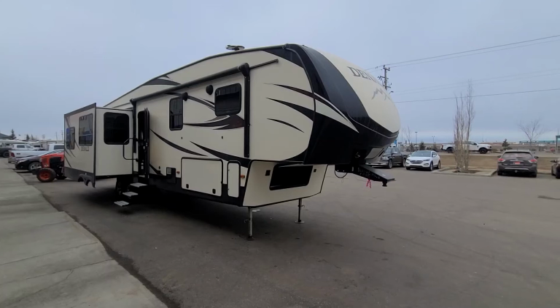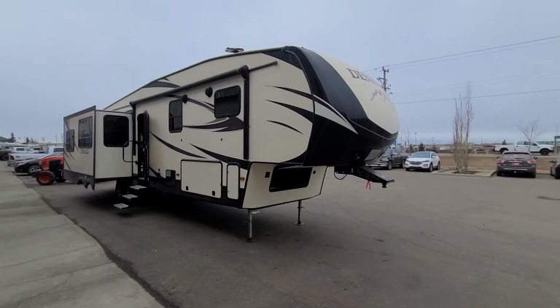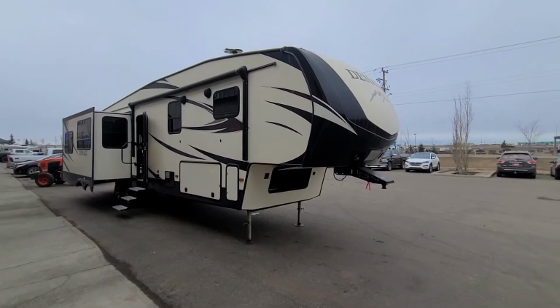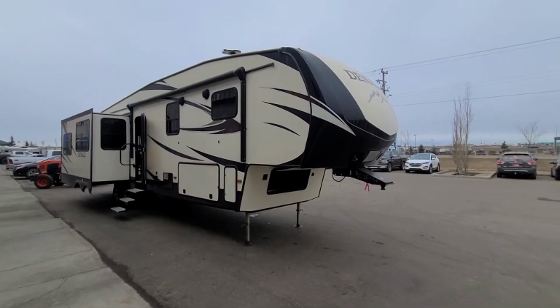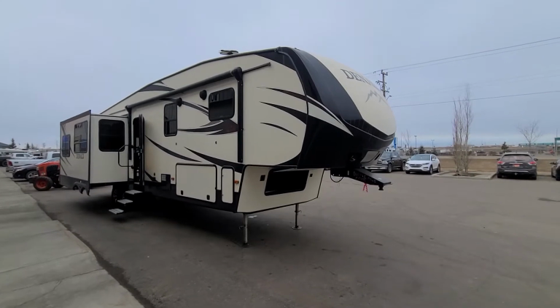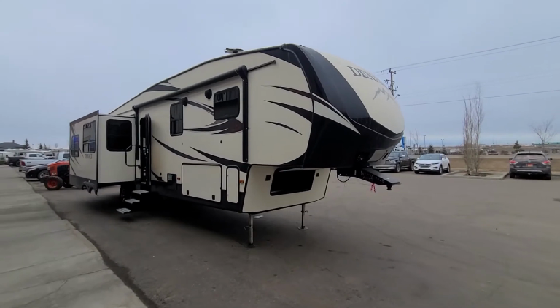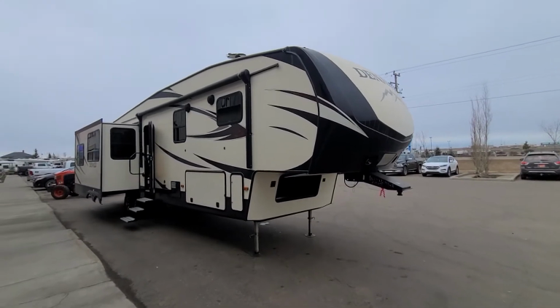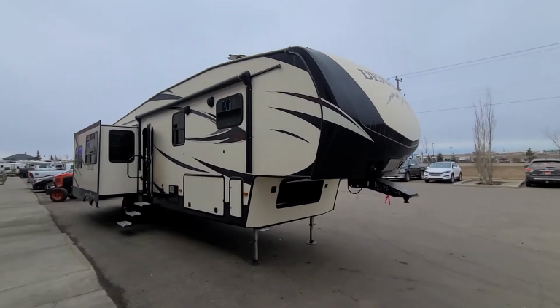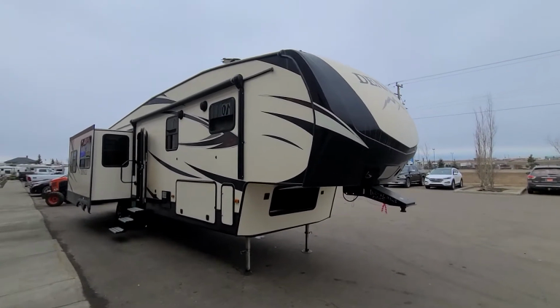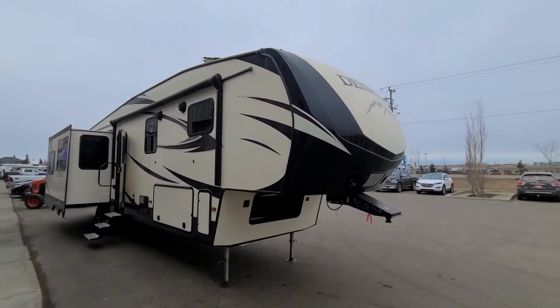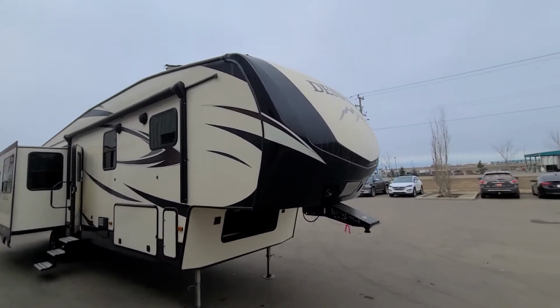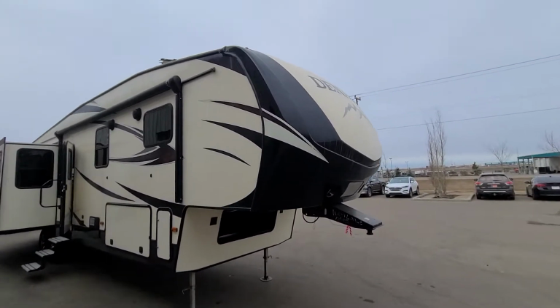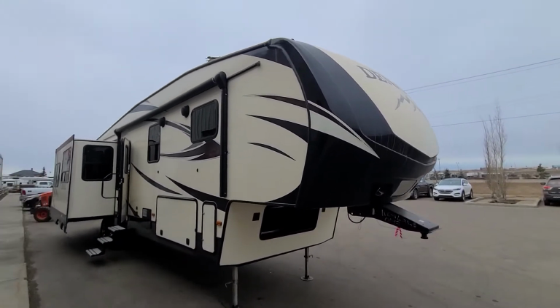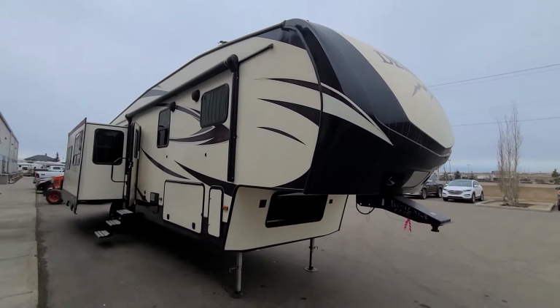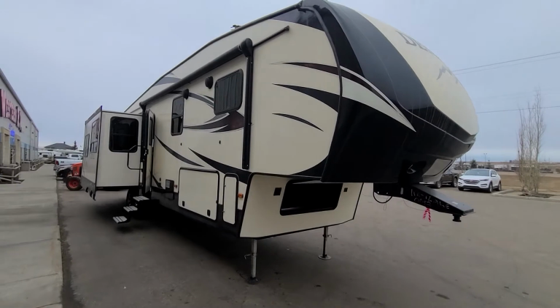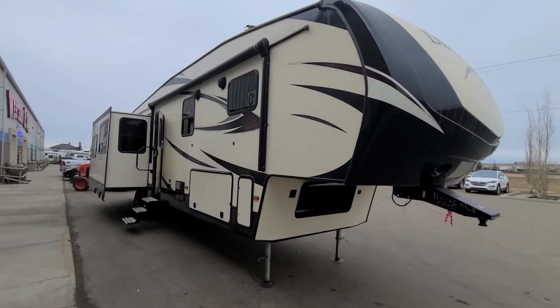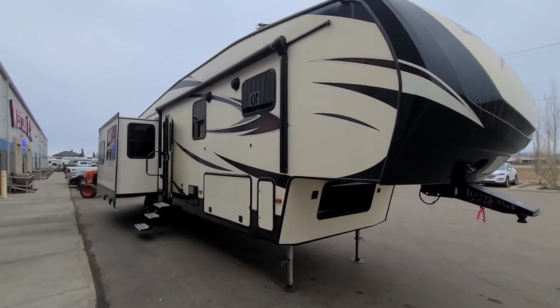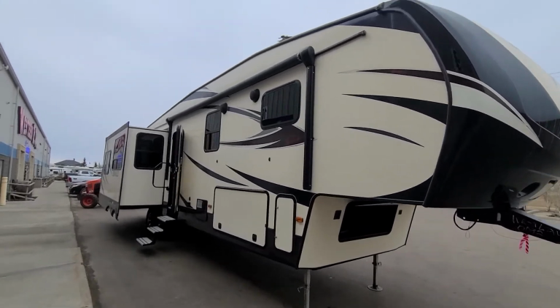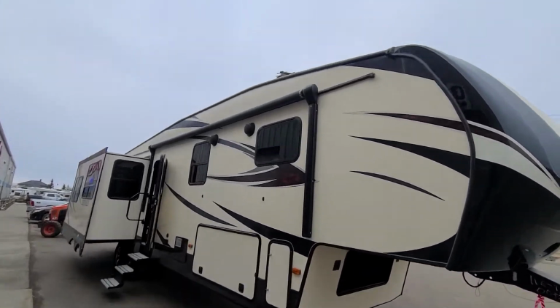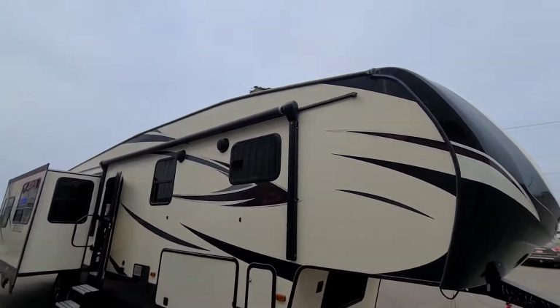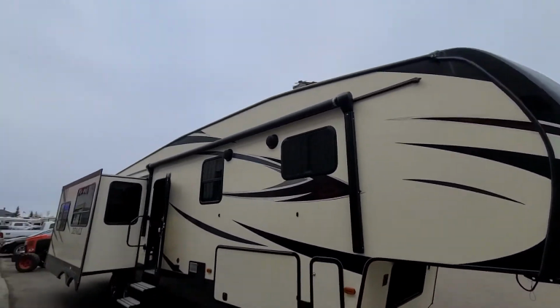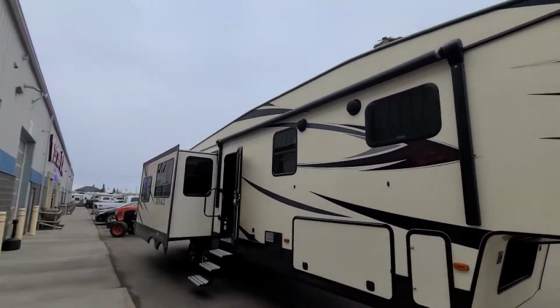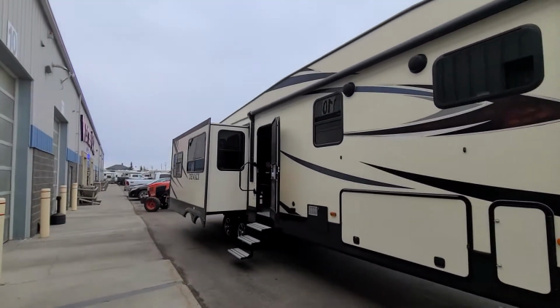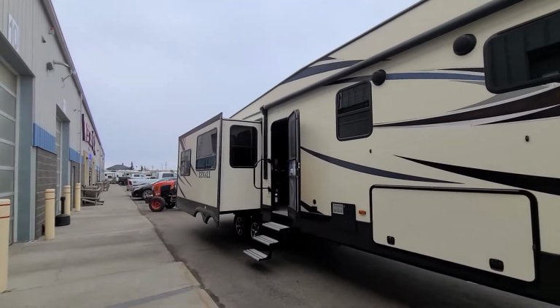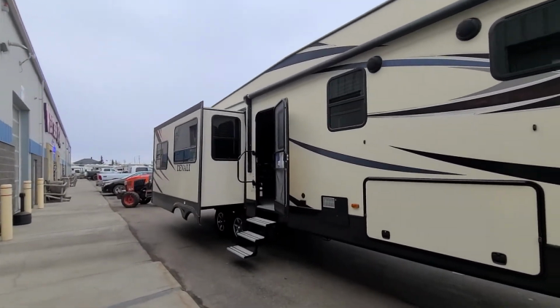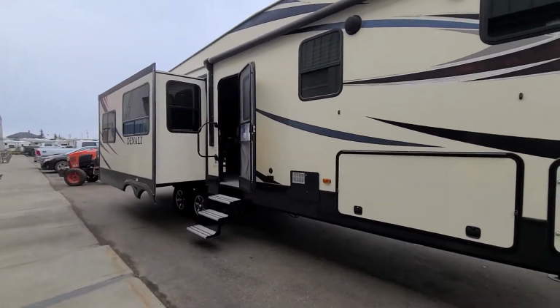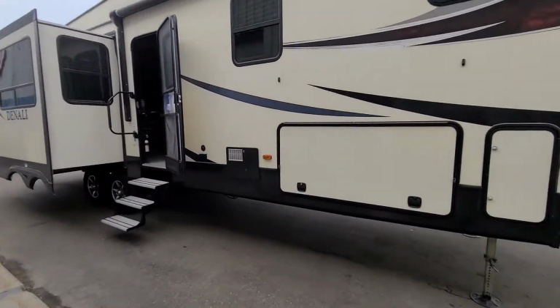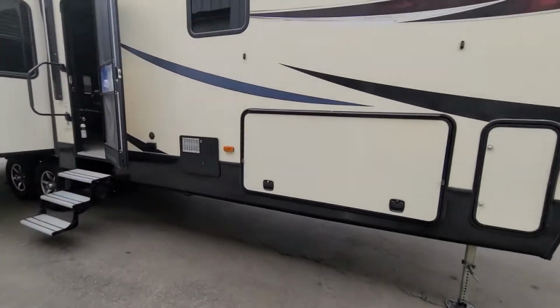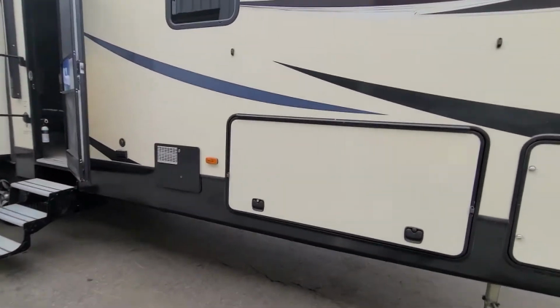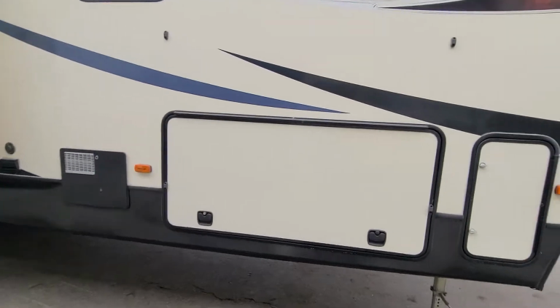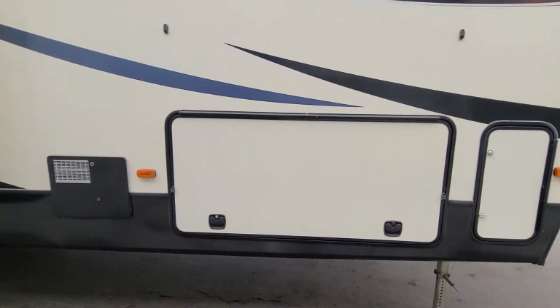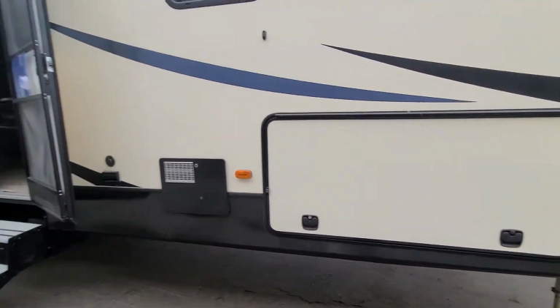Jamie, aside from the fact there's some dirt on it, this thing's like brand new. Look — big awning, slides nice and far back, big storage.